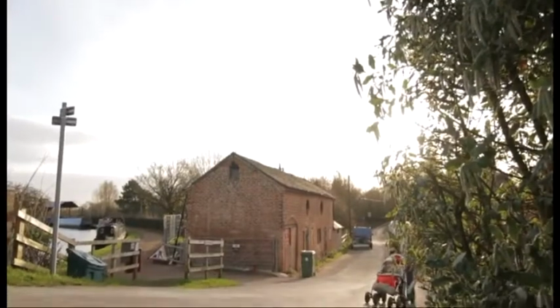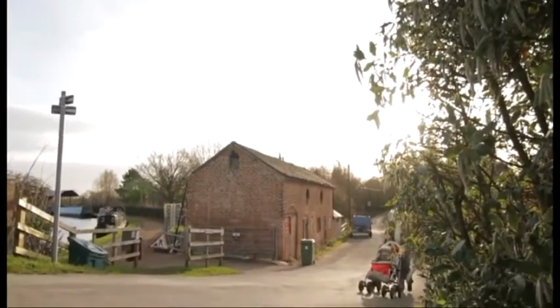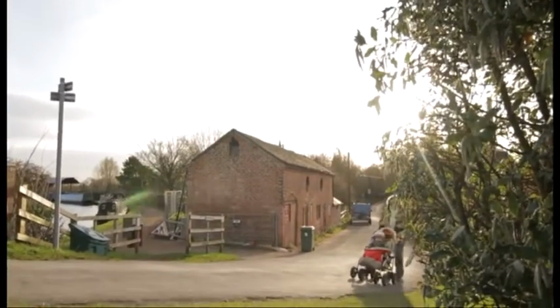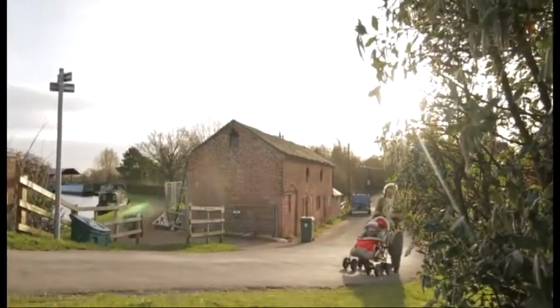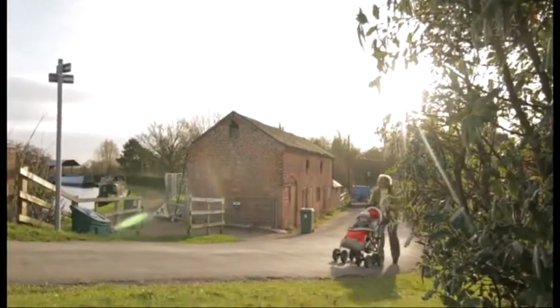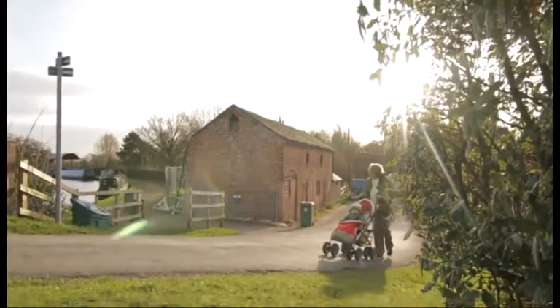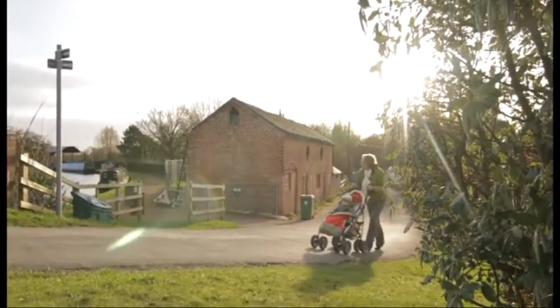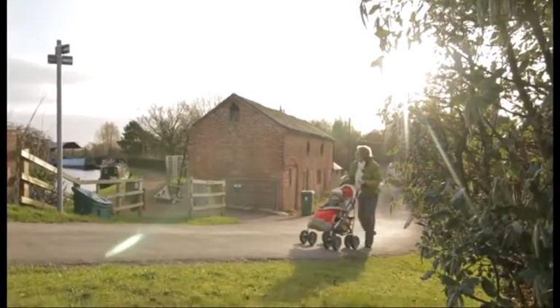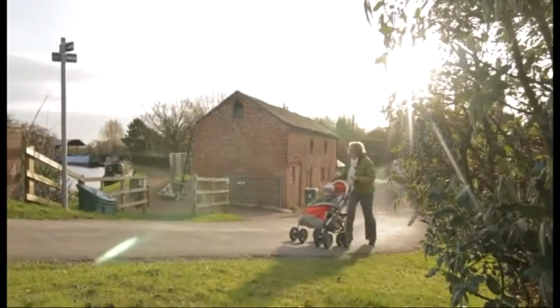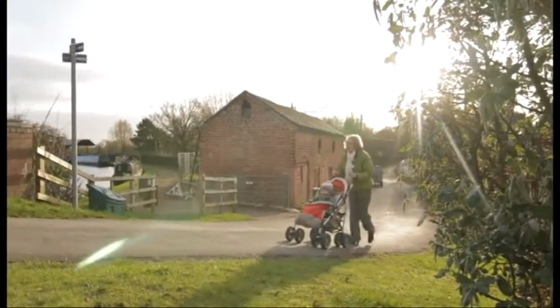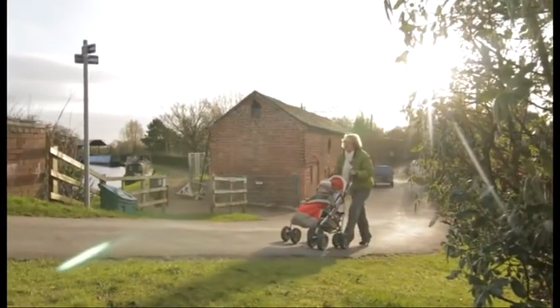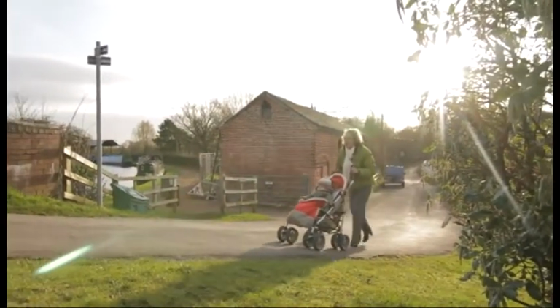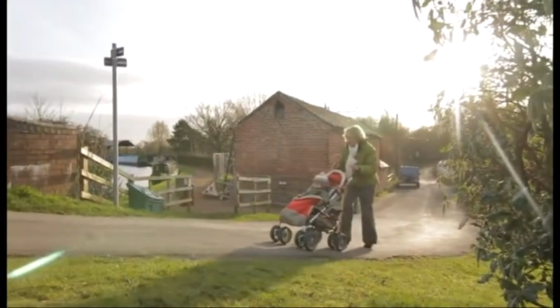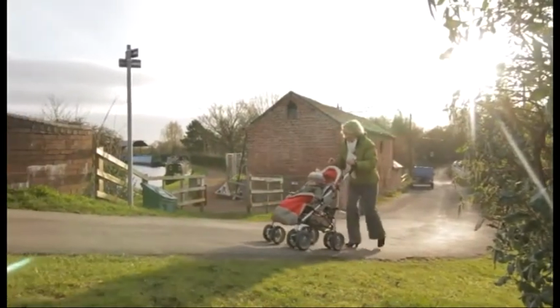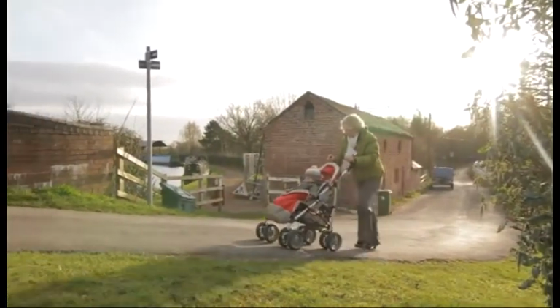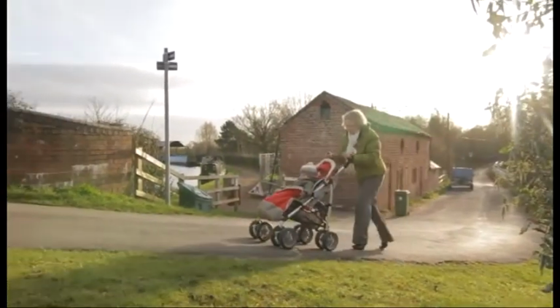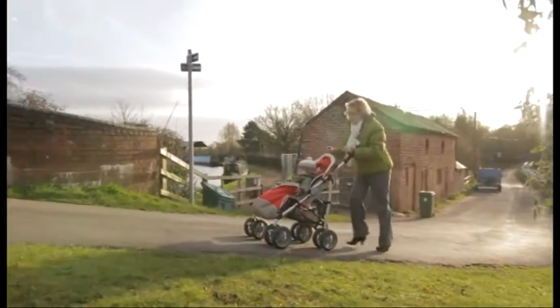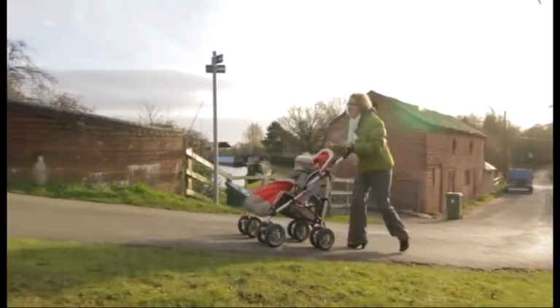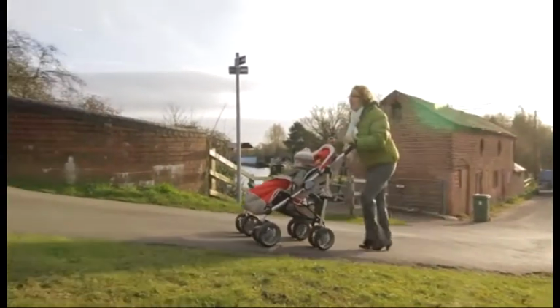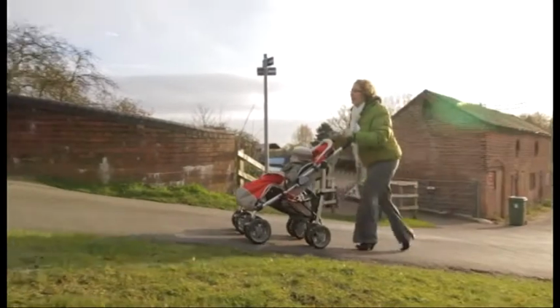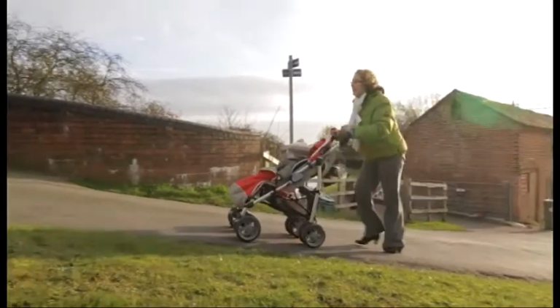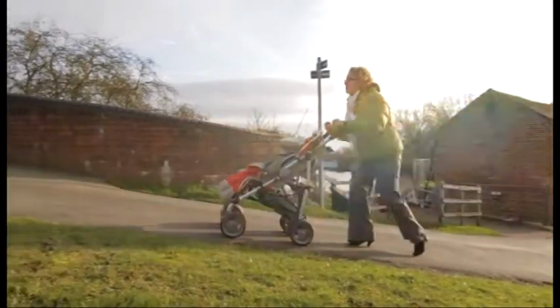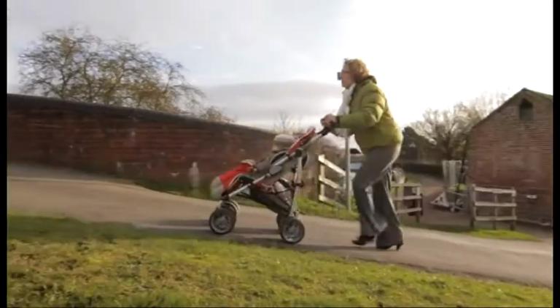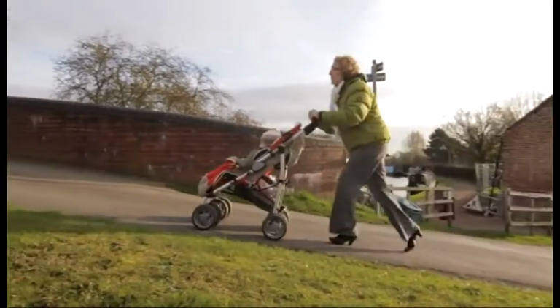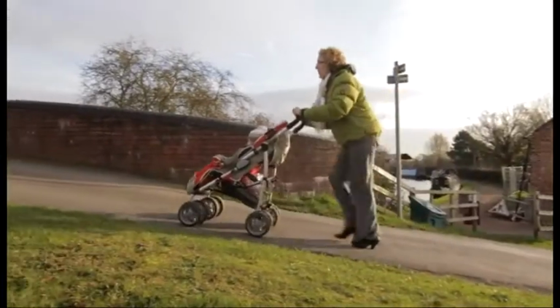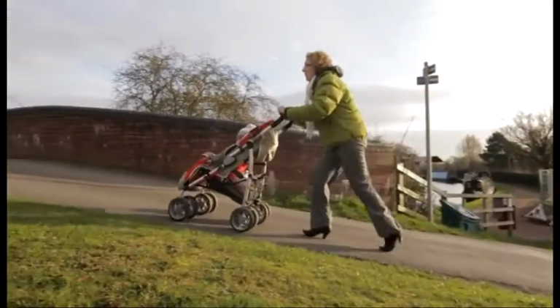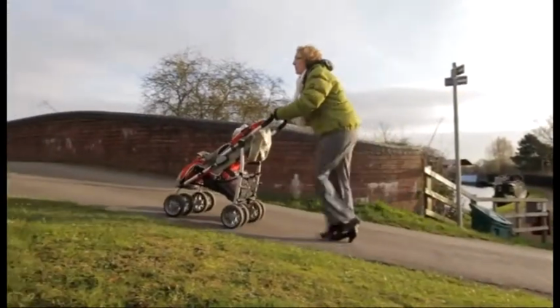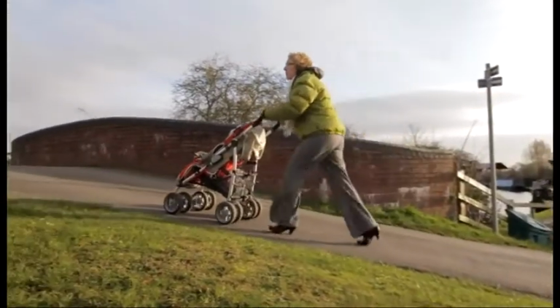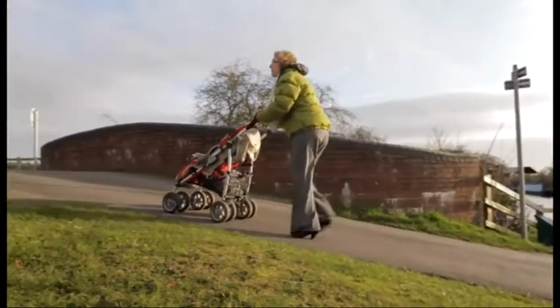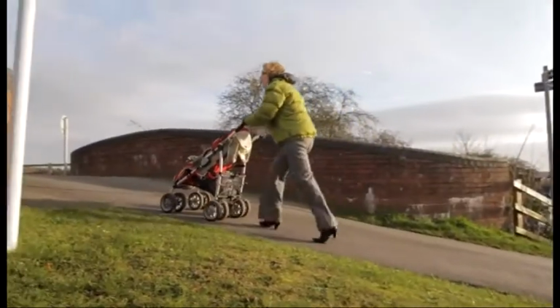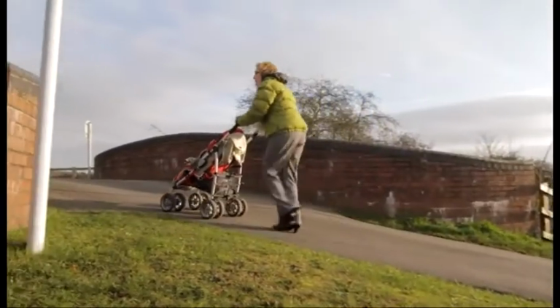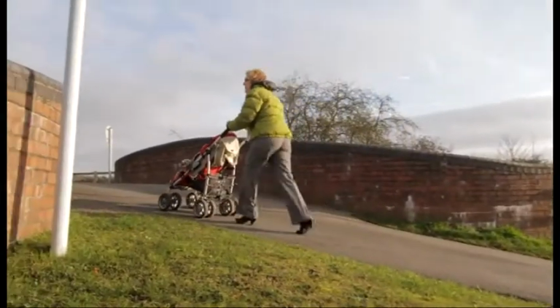On the other side of the road, take extra care. Be prepared to walk in single file, especially on narrow roads or in poor light.